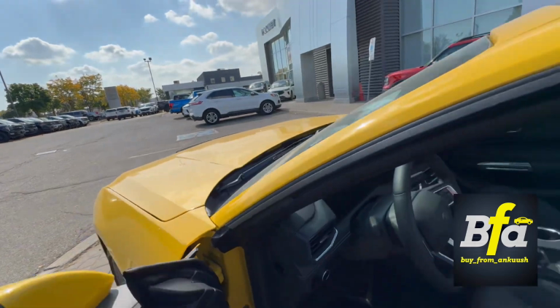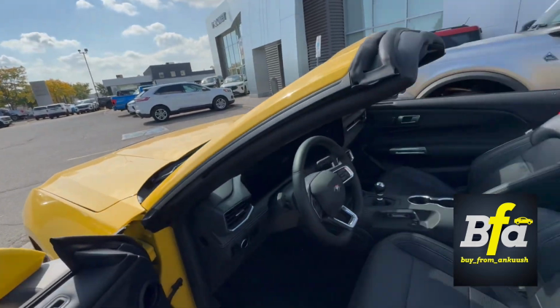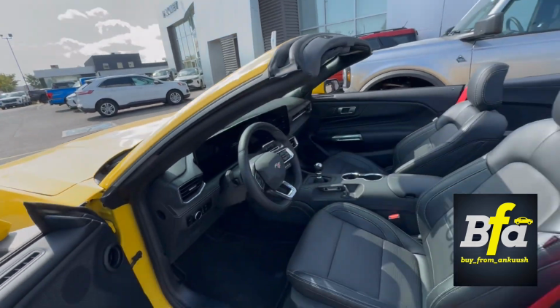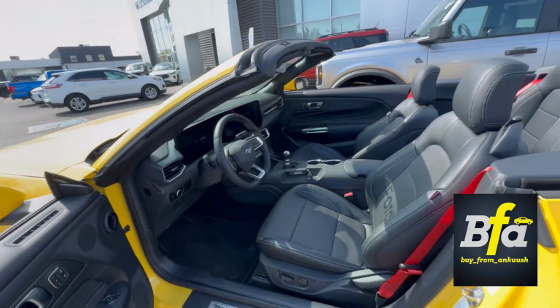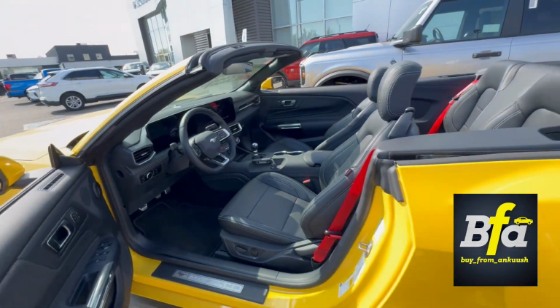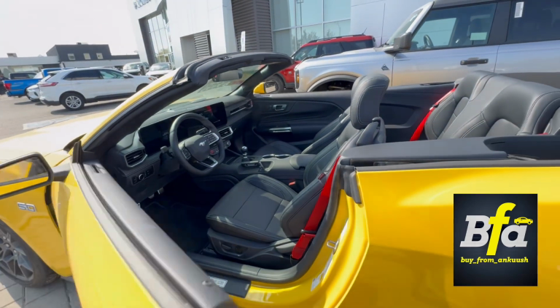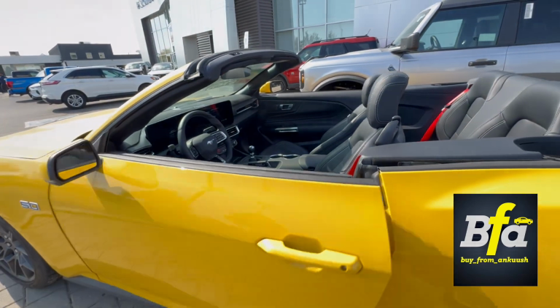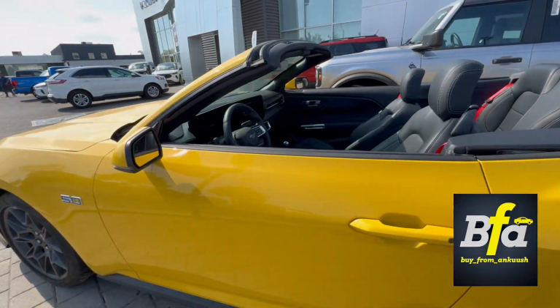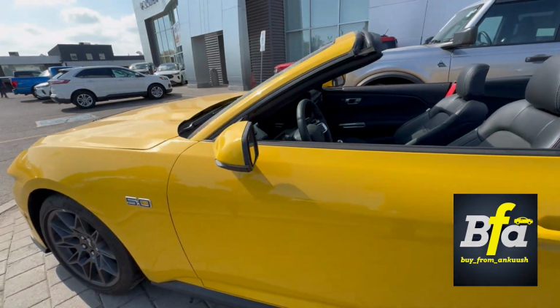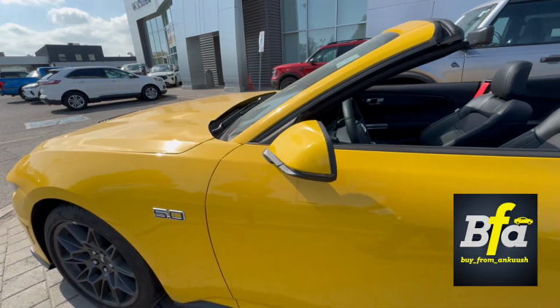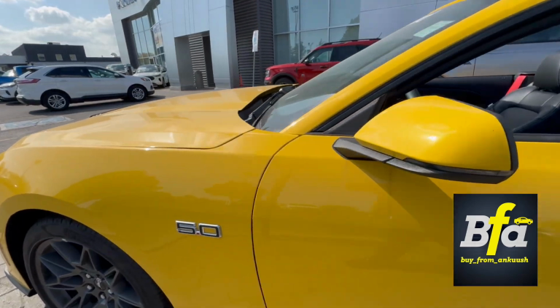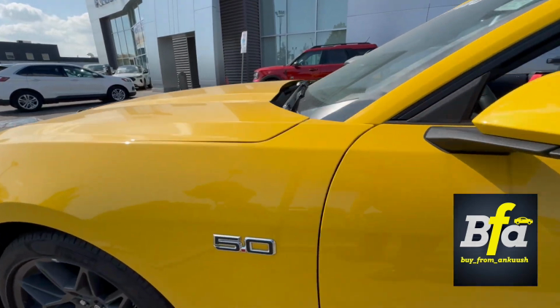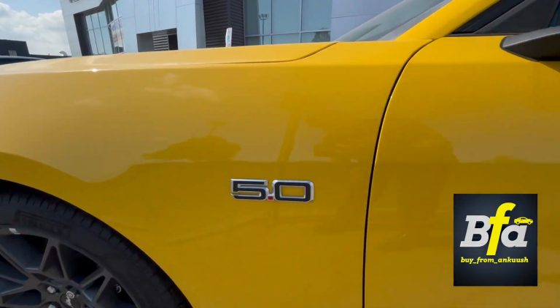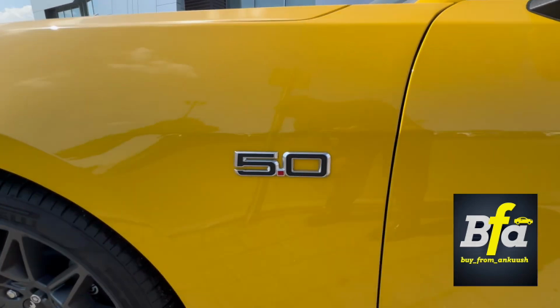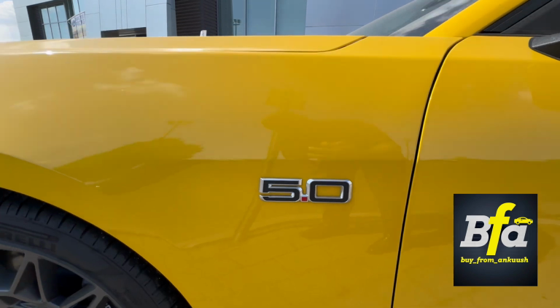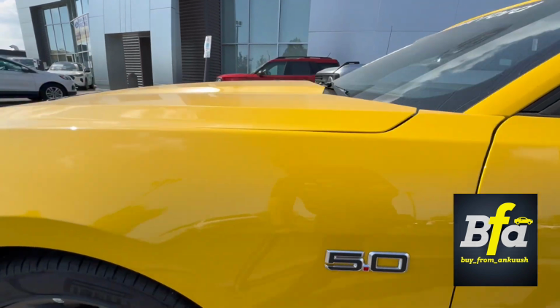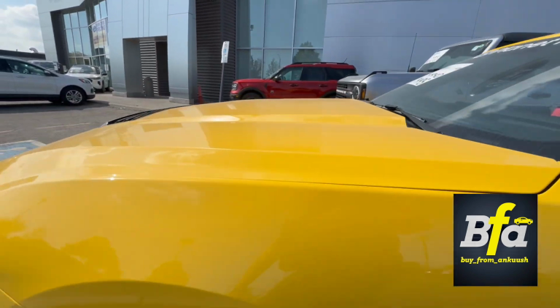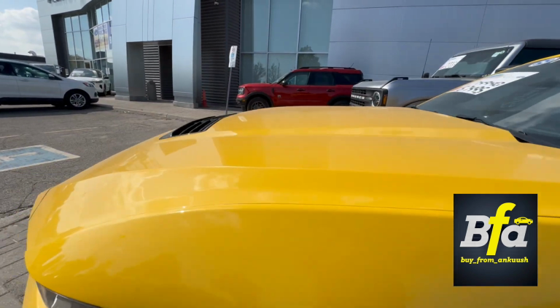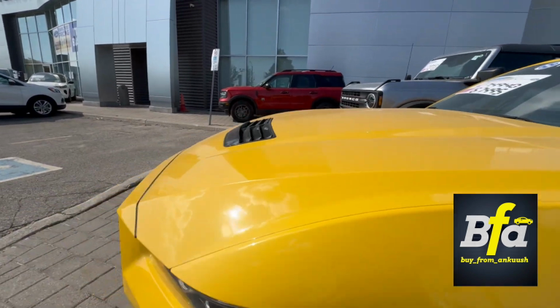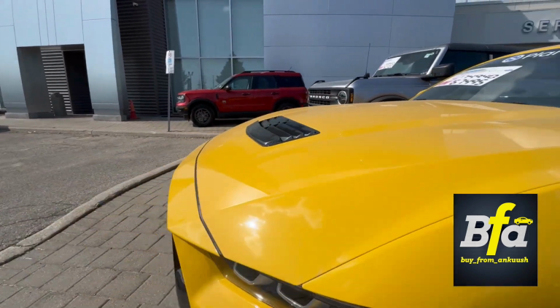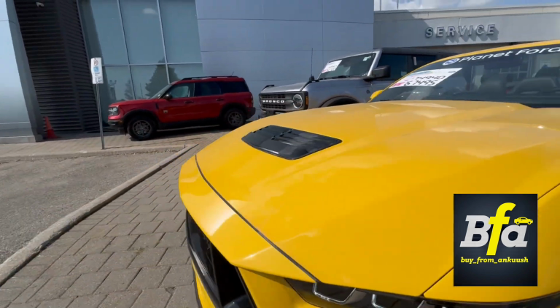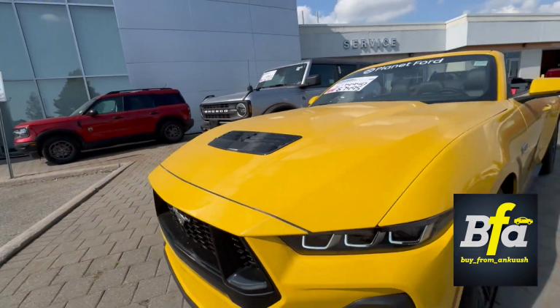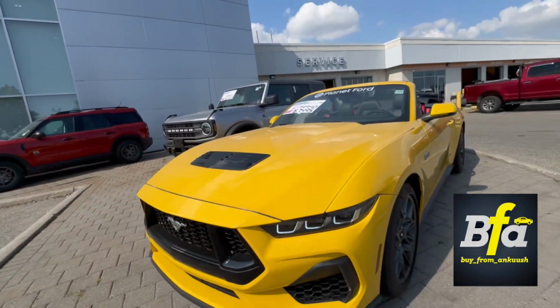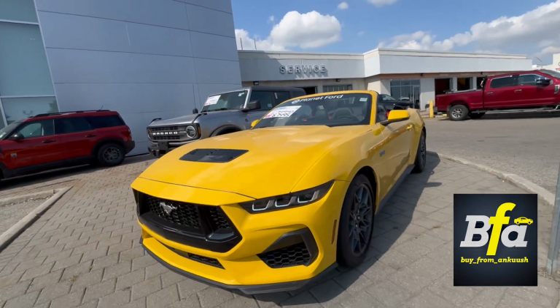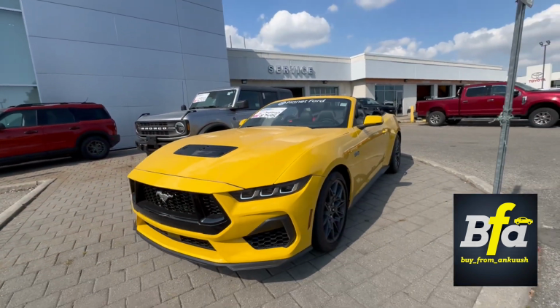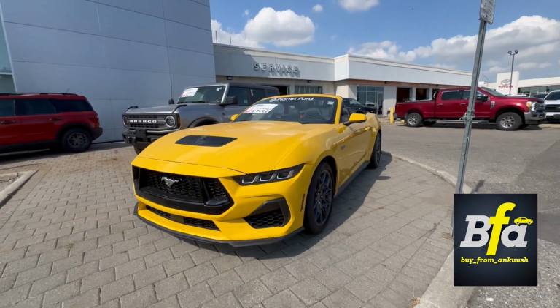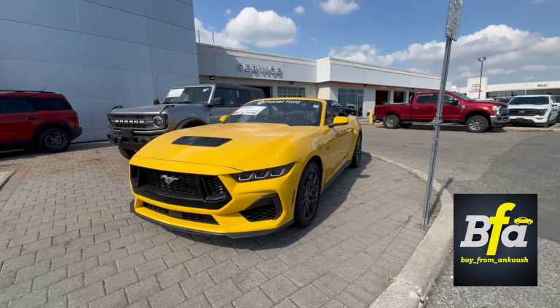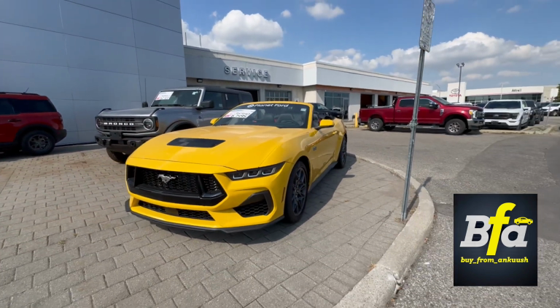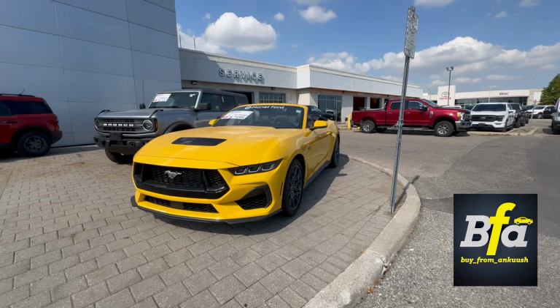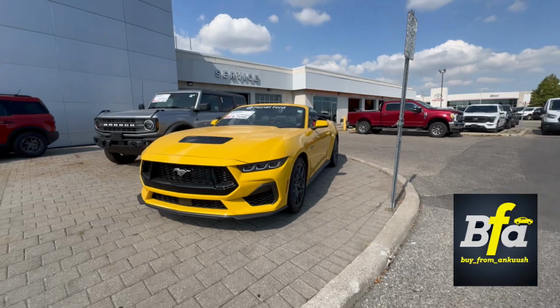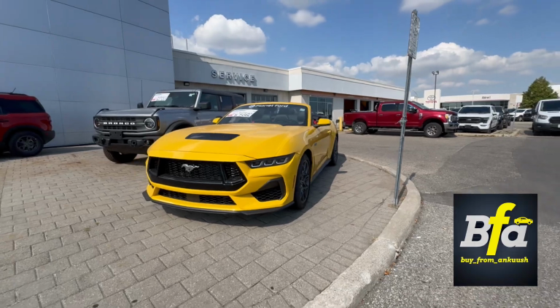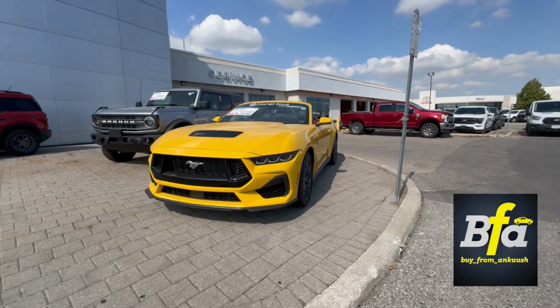So there we have it — the 2024 Ford Mustang GT. Make it yours today, and don't forget to follow me on Instagram. The link is in the video. Take care, bye!